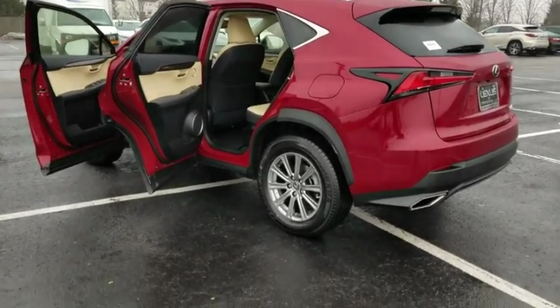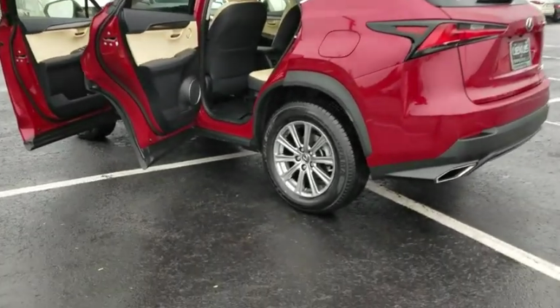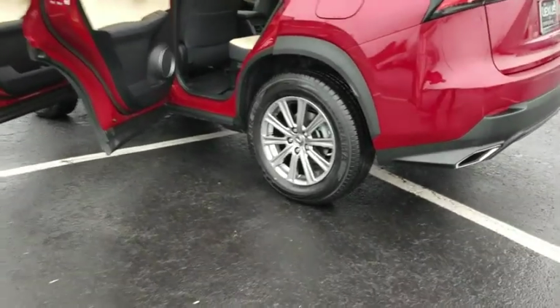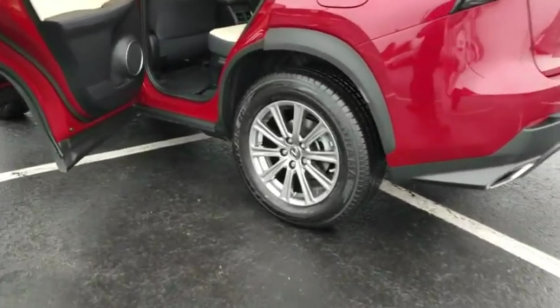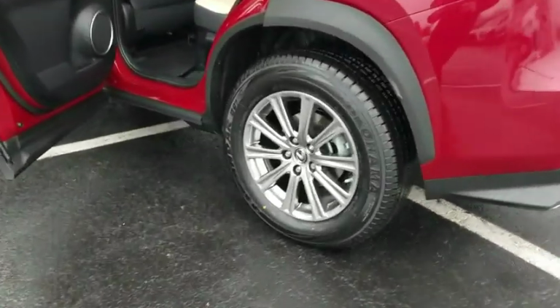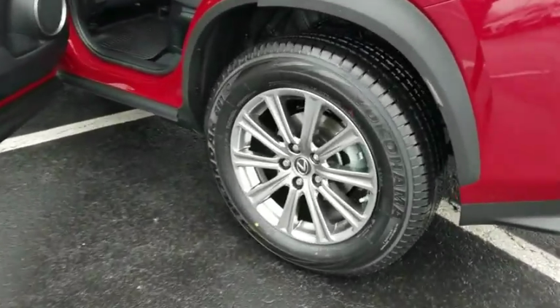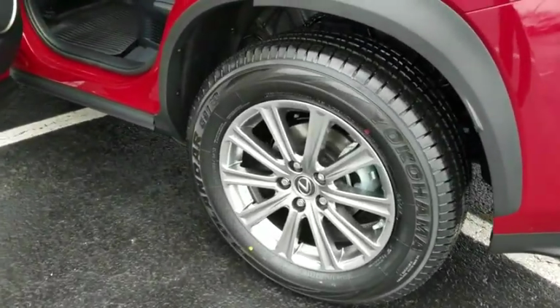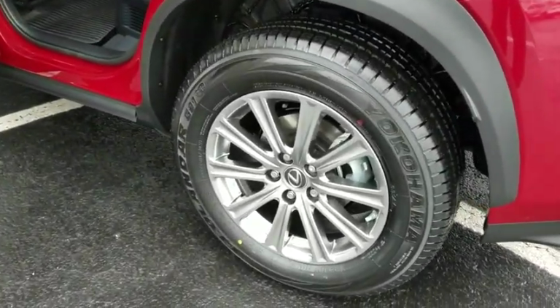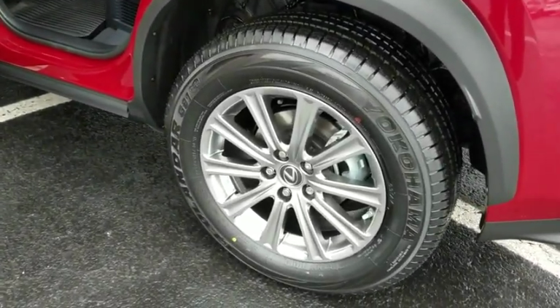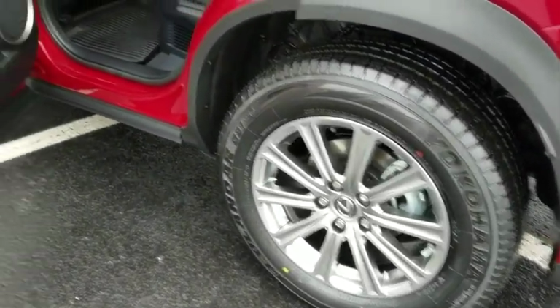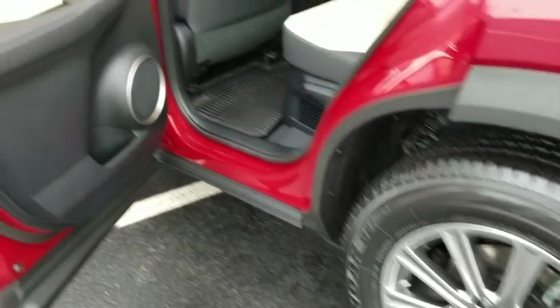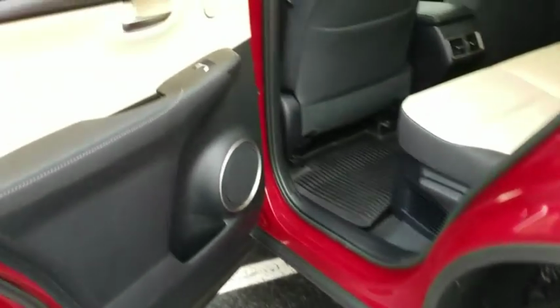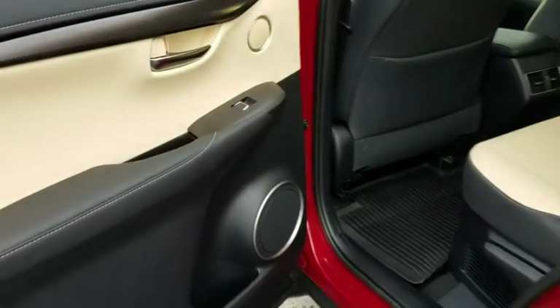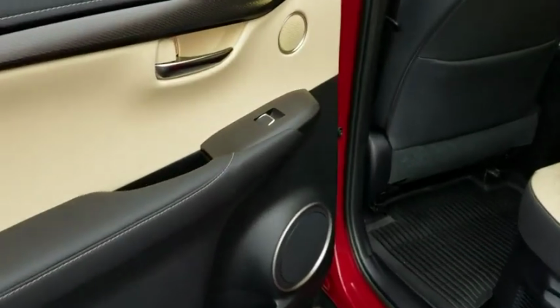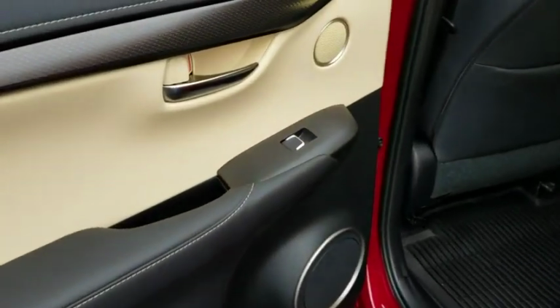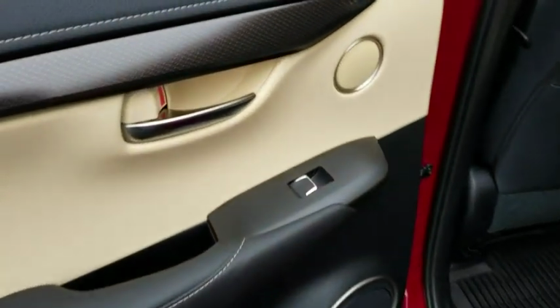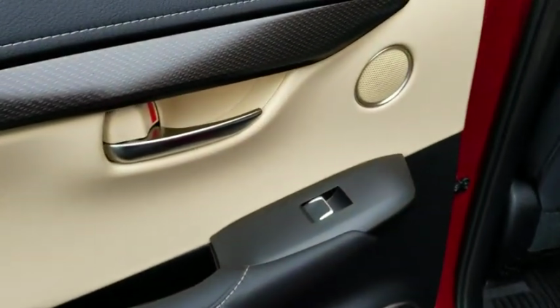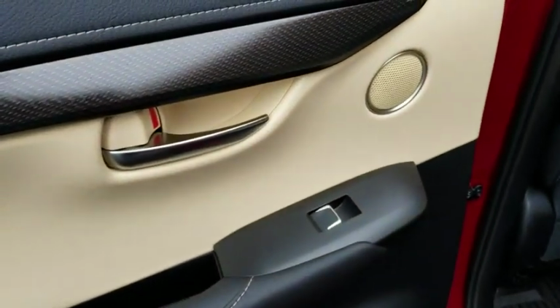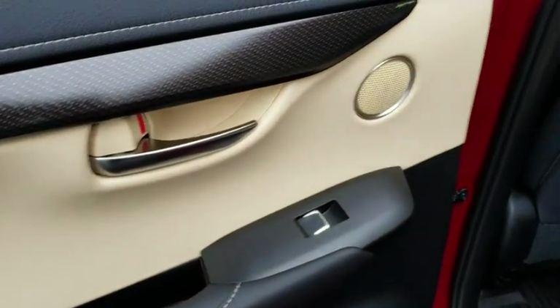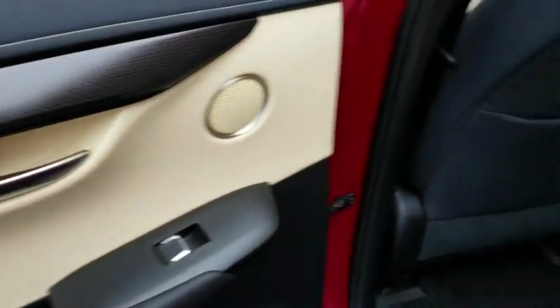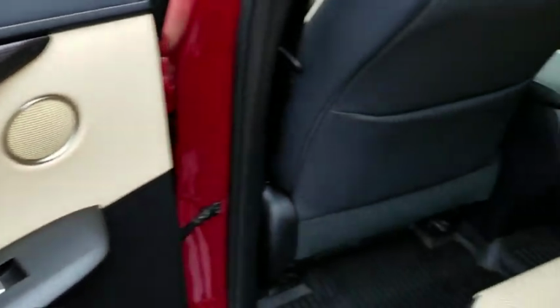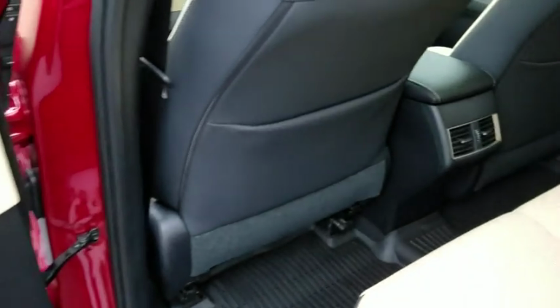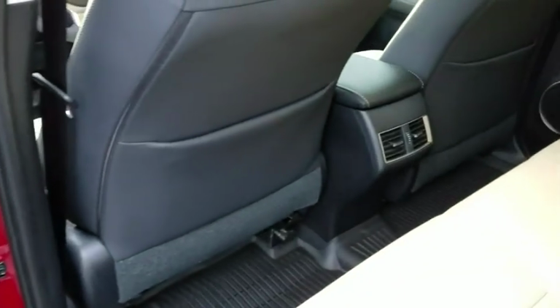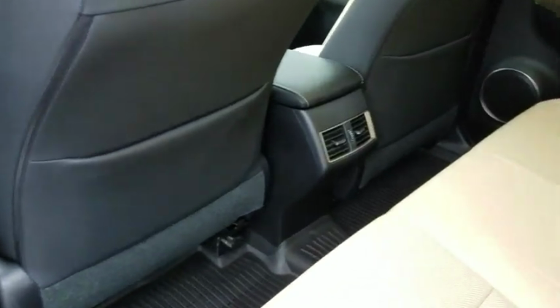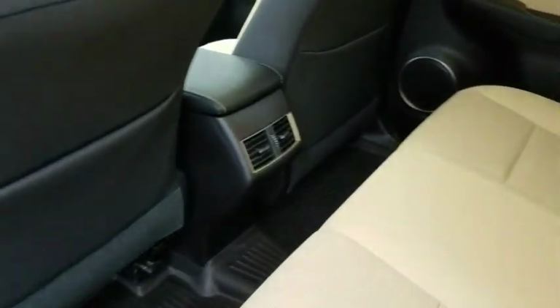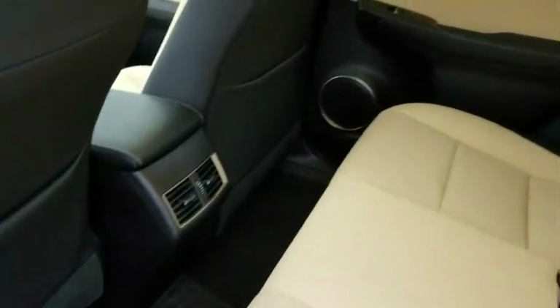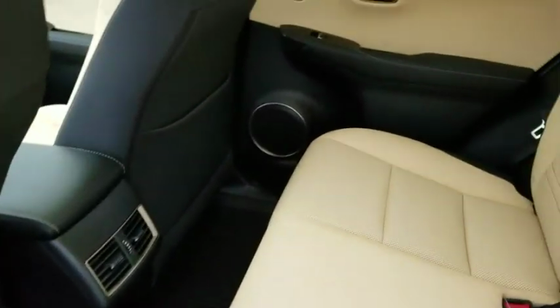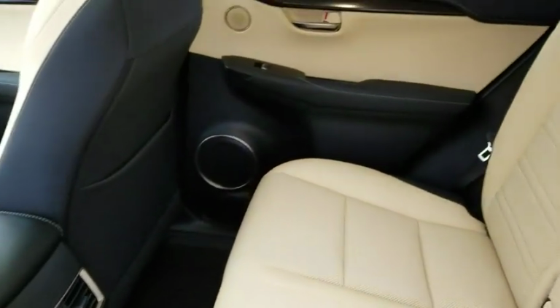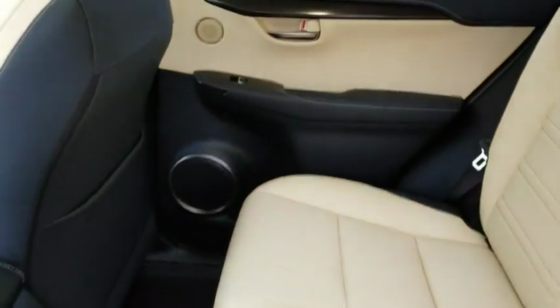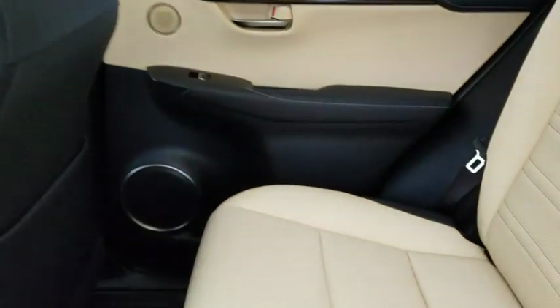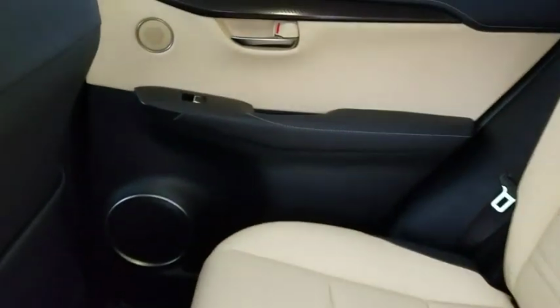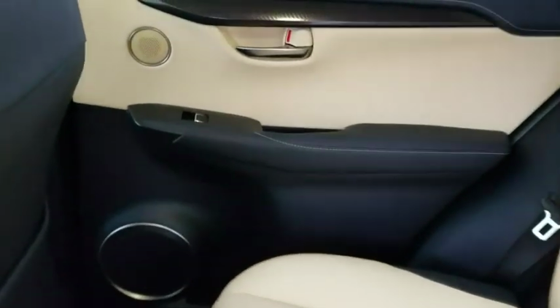Here are some of this vehicle's great options: stability control, traction control, keyless entry, steering wheel audio controls, all-wheel drive, anti-lock braking system, power passenger seat, lane departure warning, backup camera, Bluetooth.